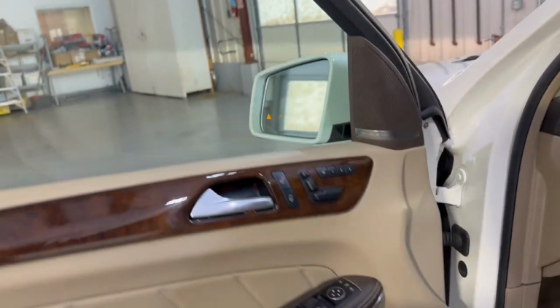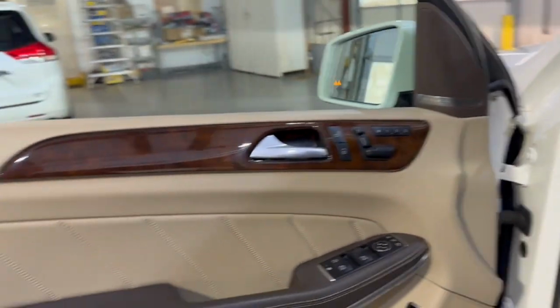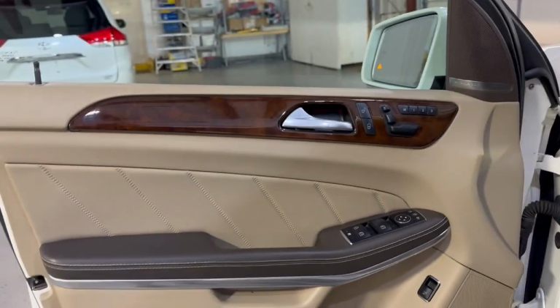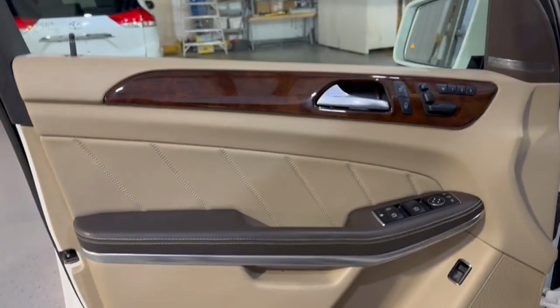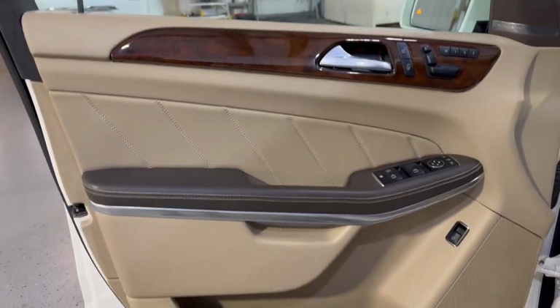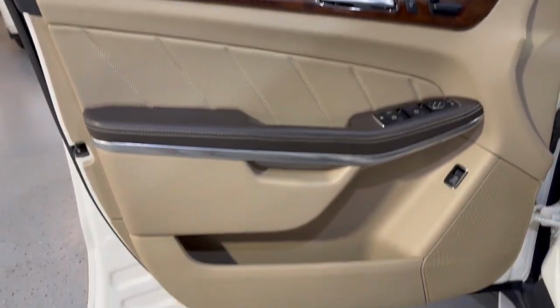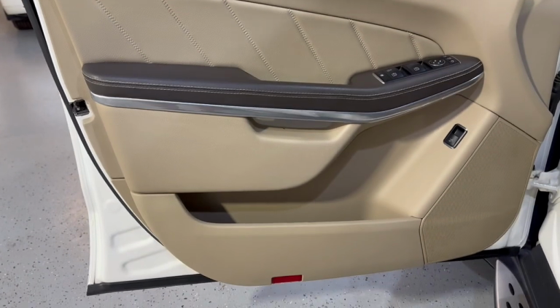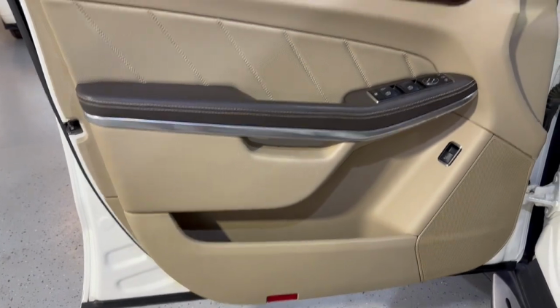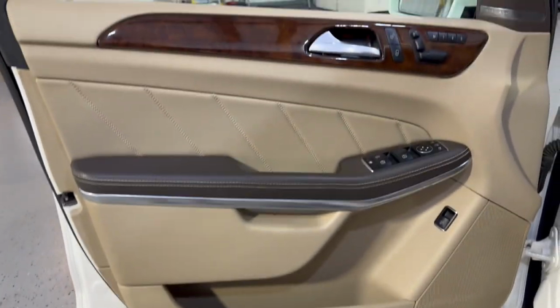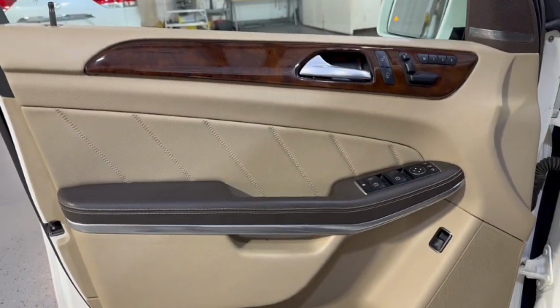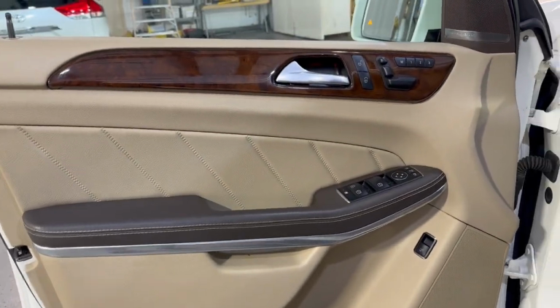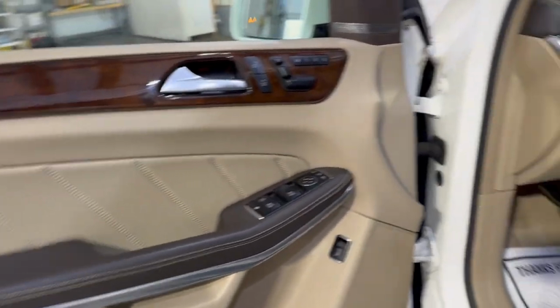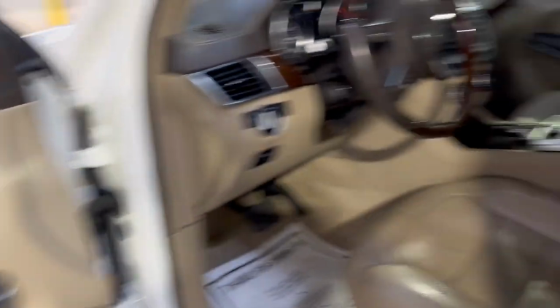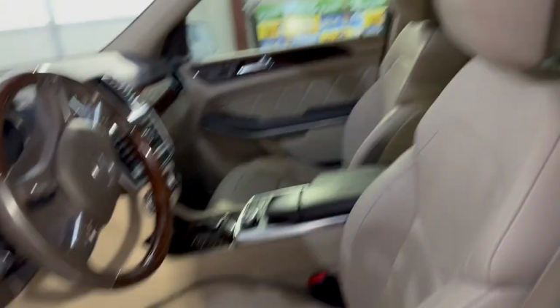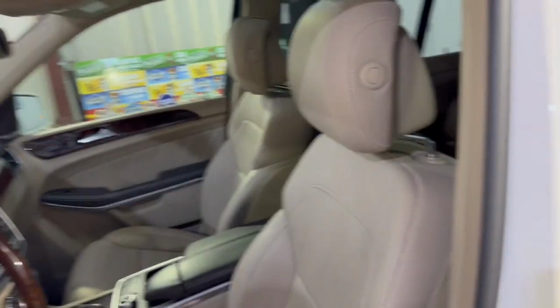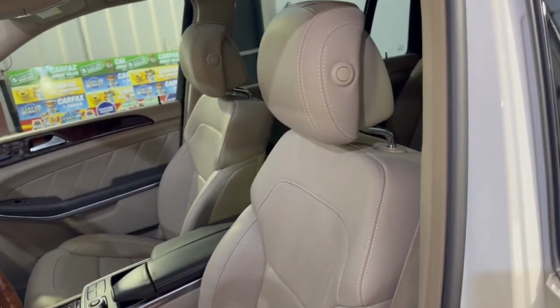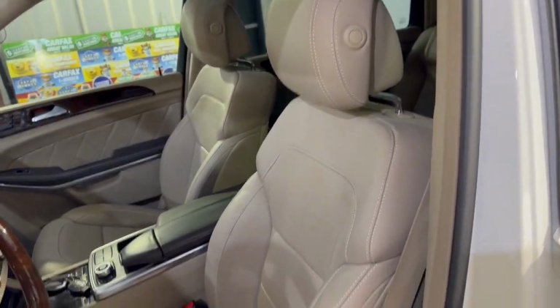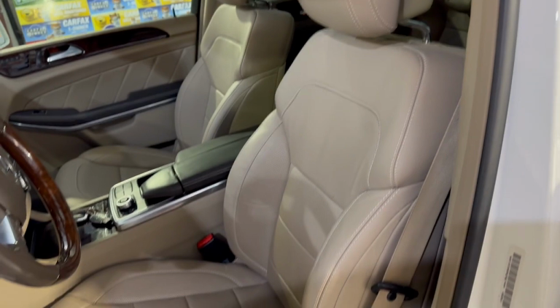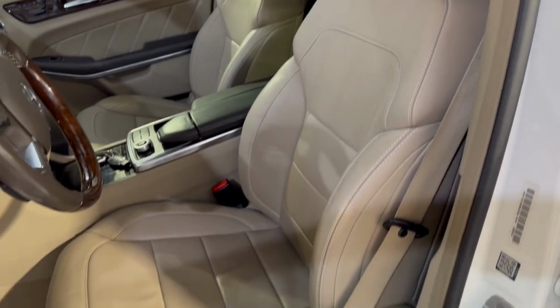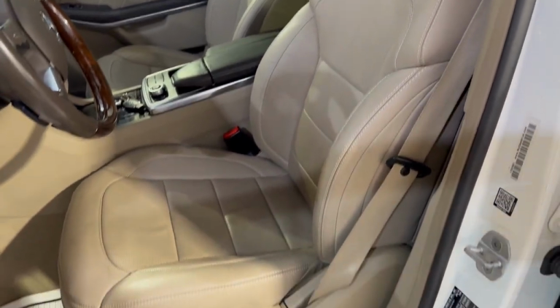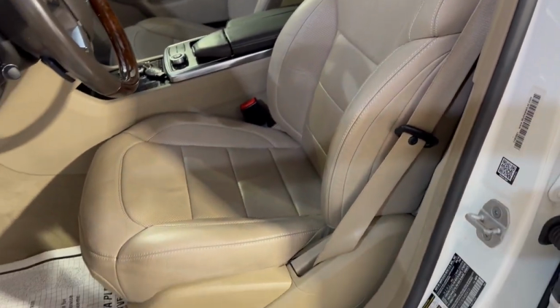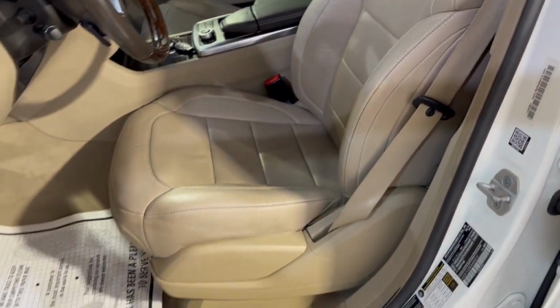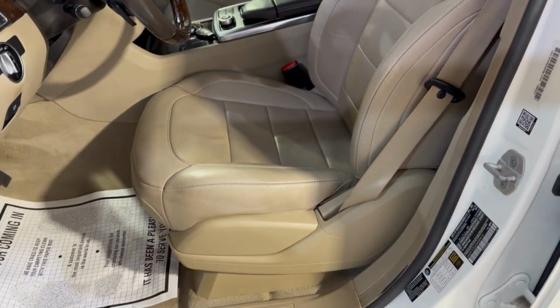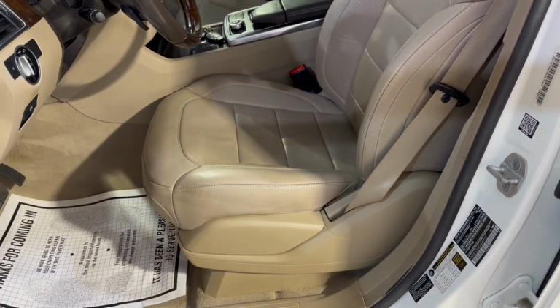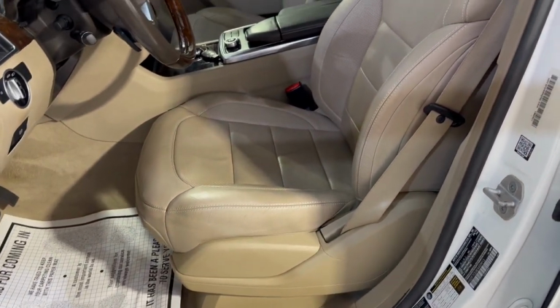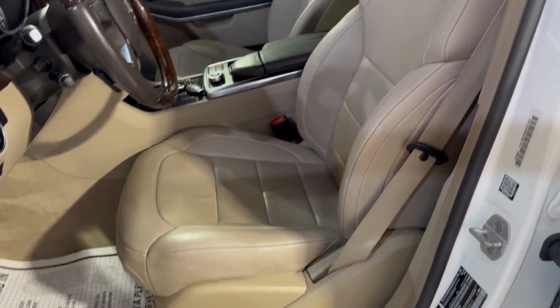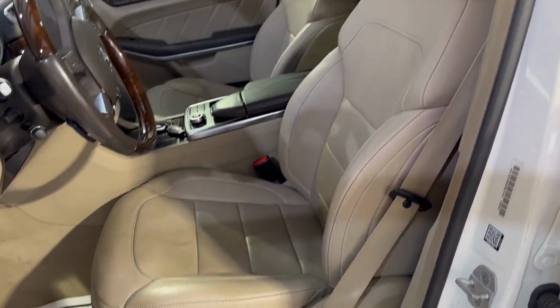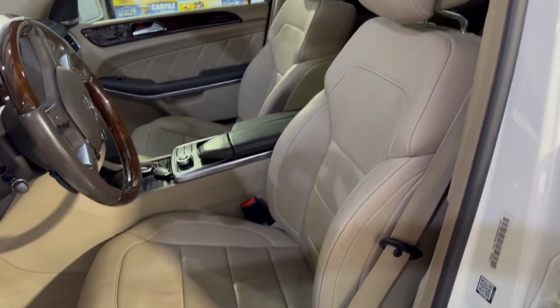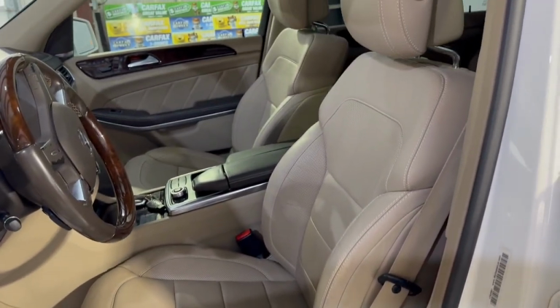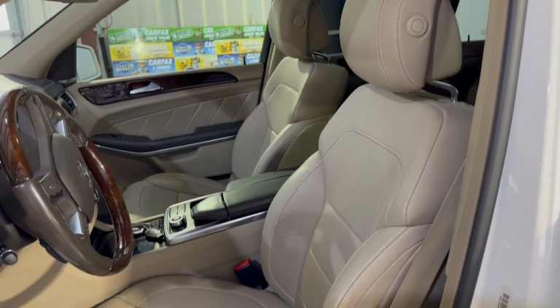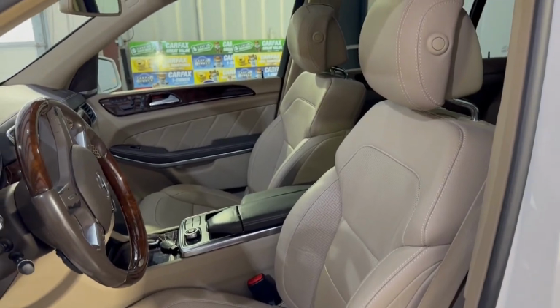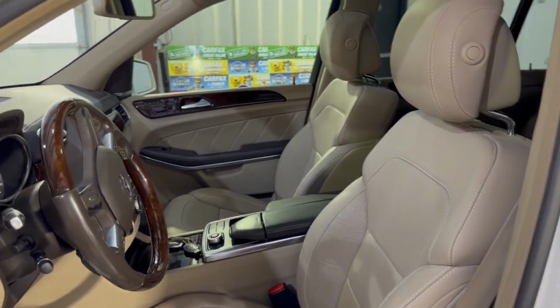It is loaded inside with power windows, power locks, power mirrors, cruise control, traction control, and leather interior in great shape — nice and clean. Power seats with memory, heated and cooled seats.